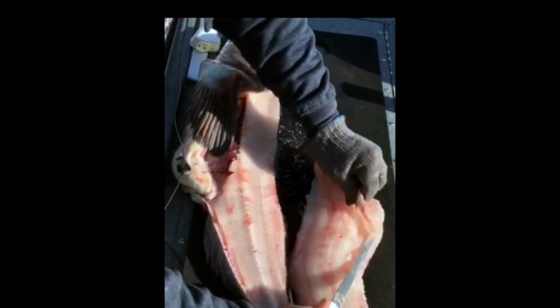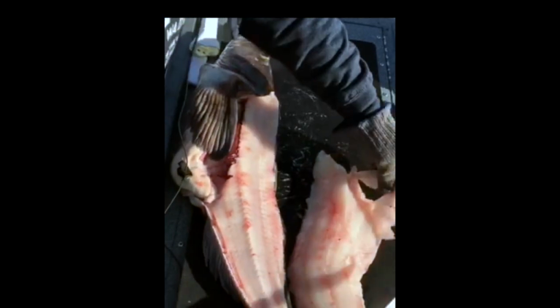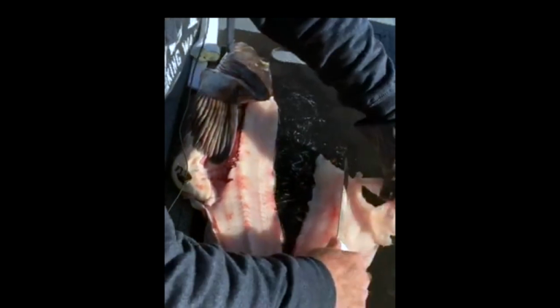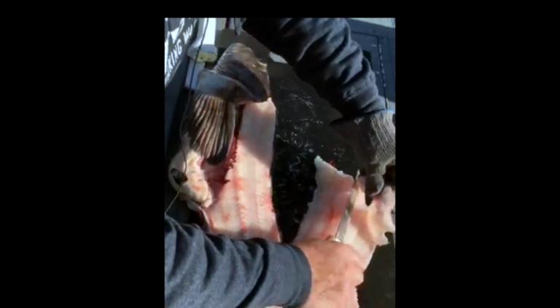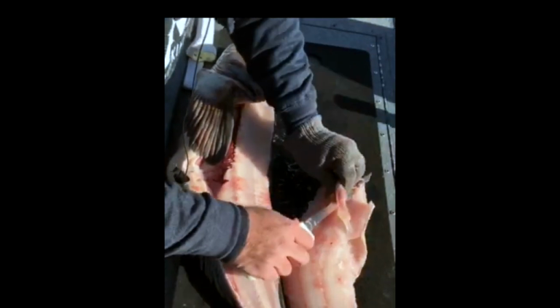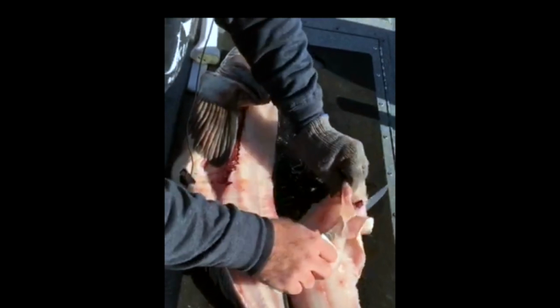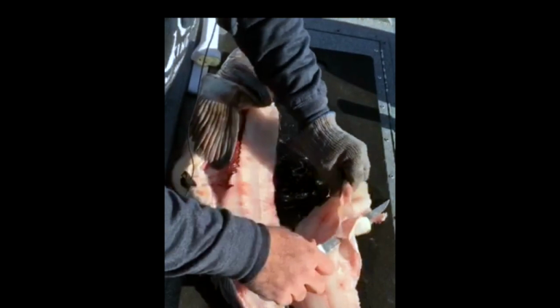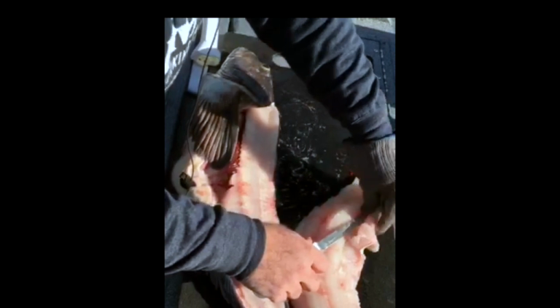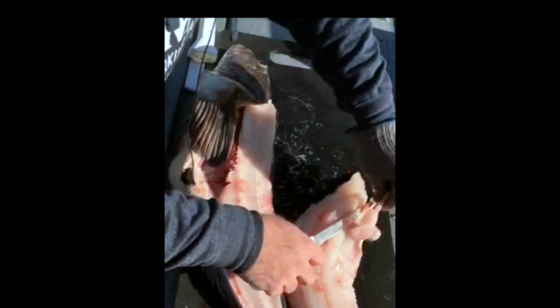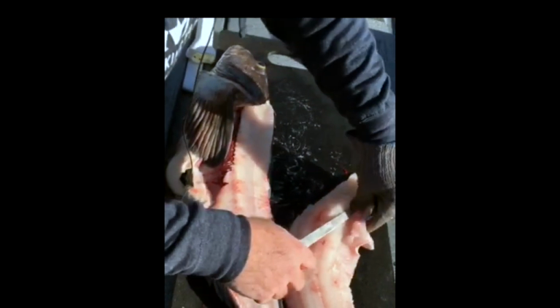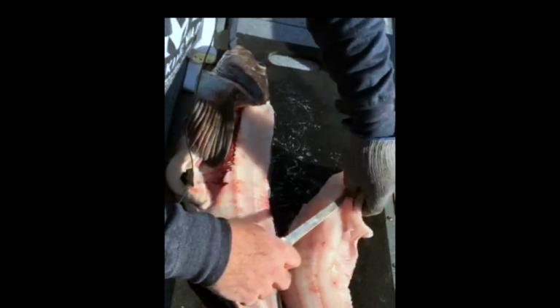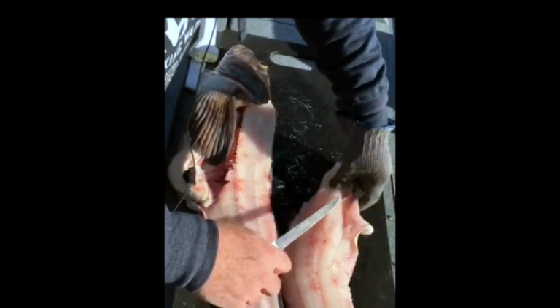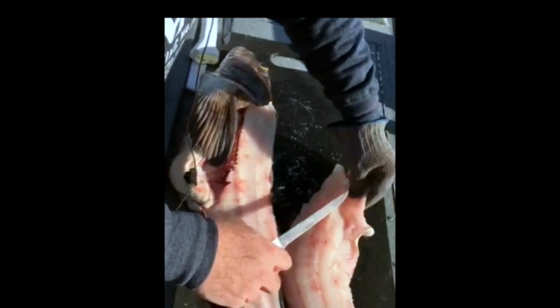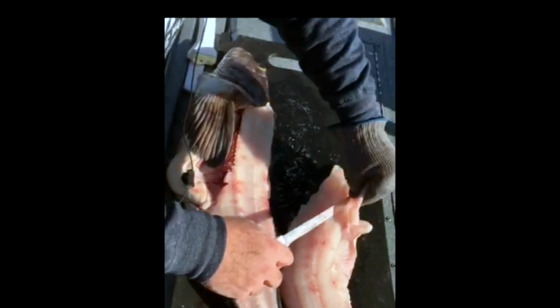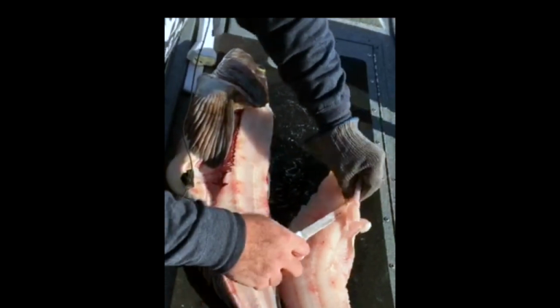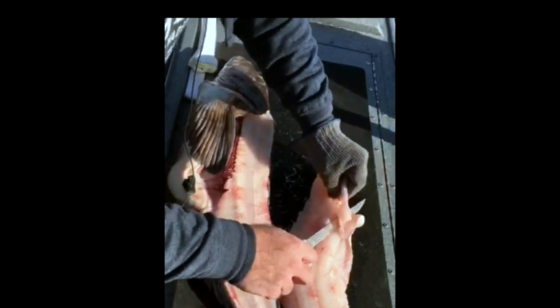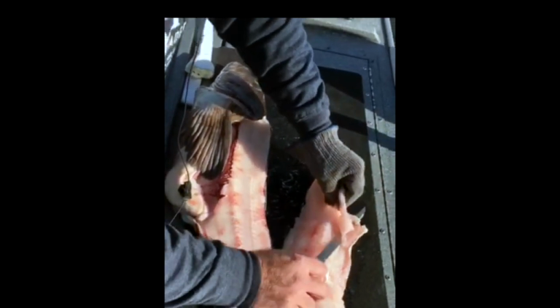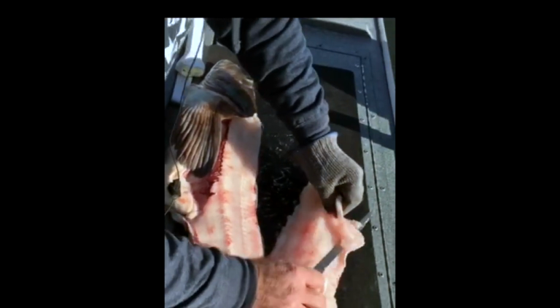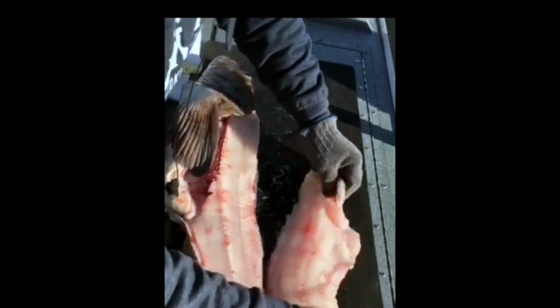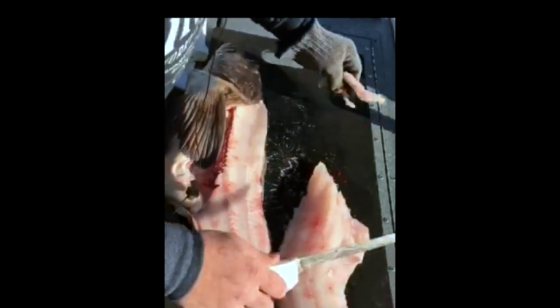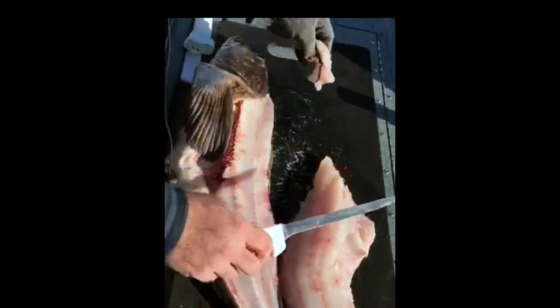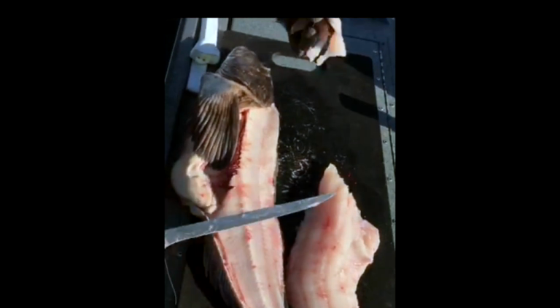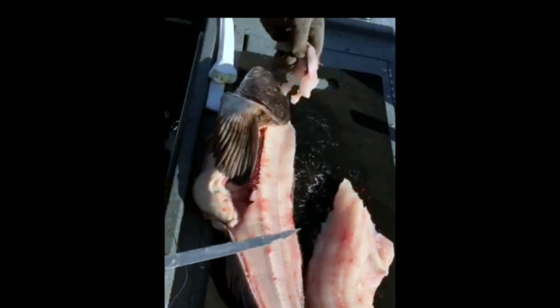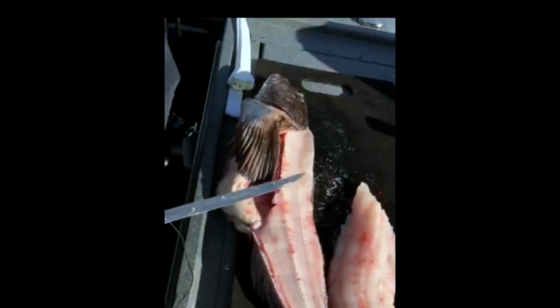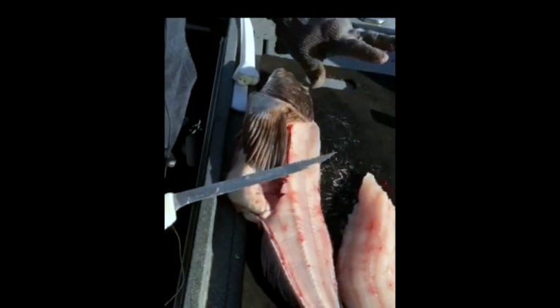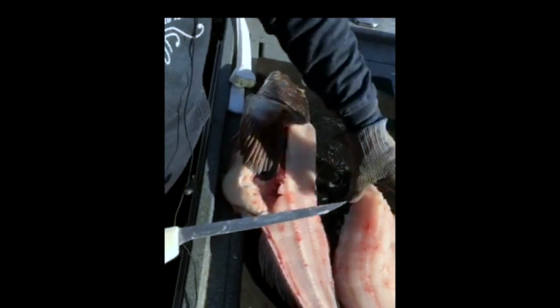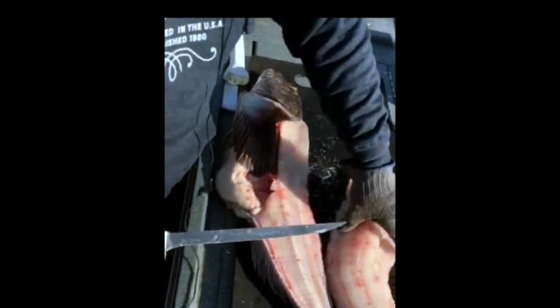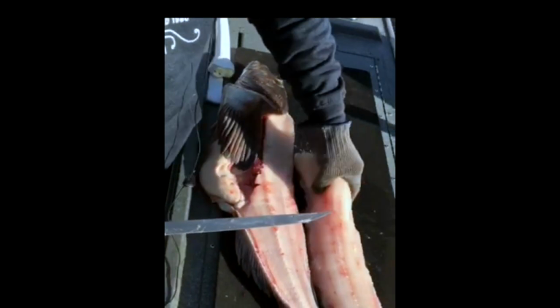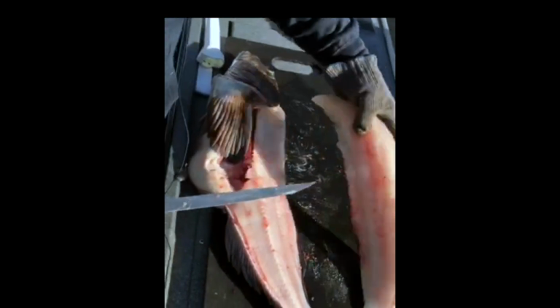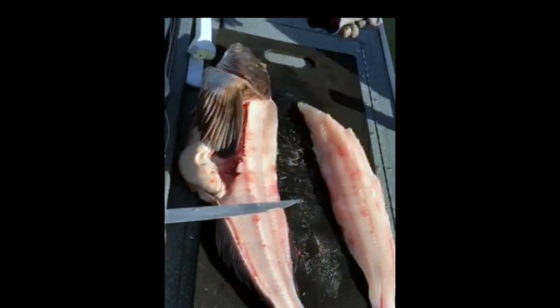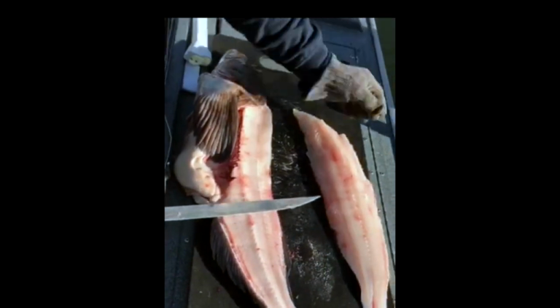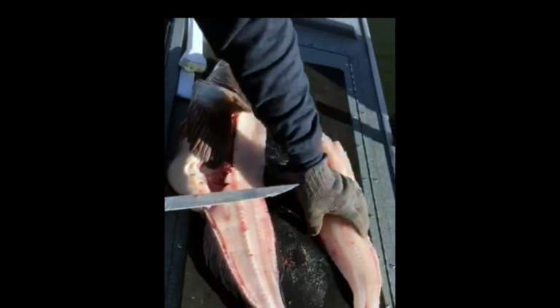You could put your knife under the ribs and just chase along those ribs, go right underneath them and get all those ribs out of your way. And that's just beautiful, nice white lingcod.